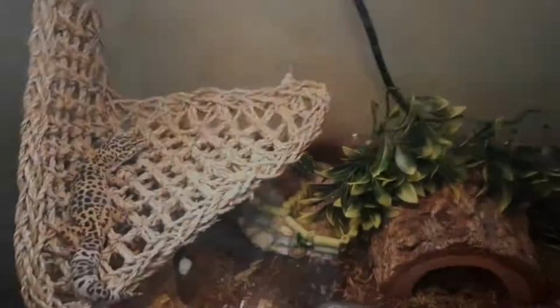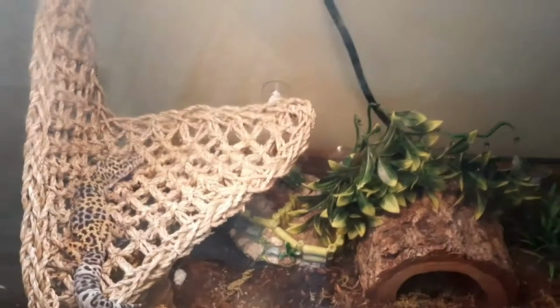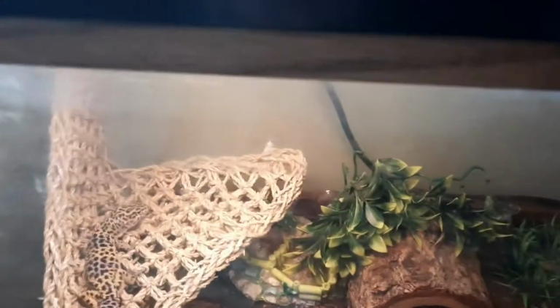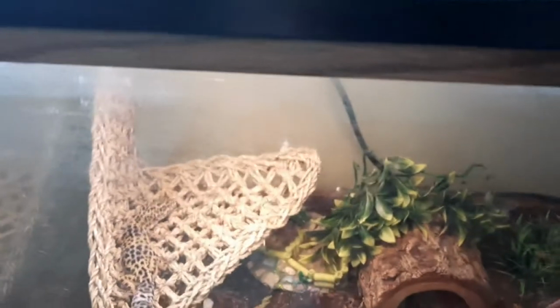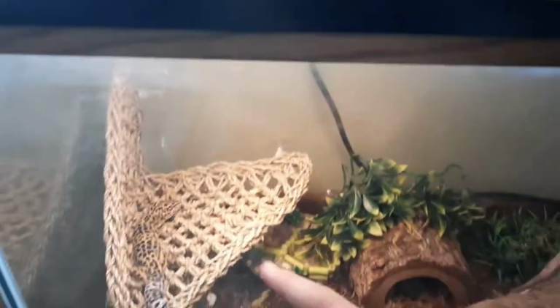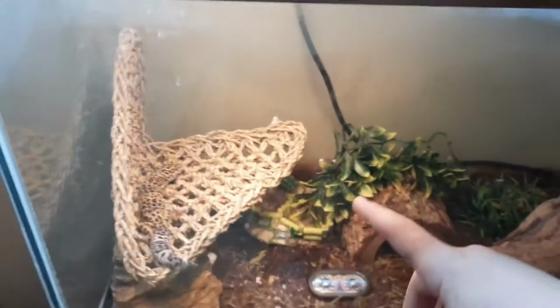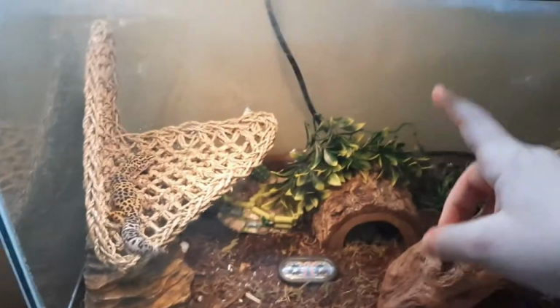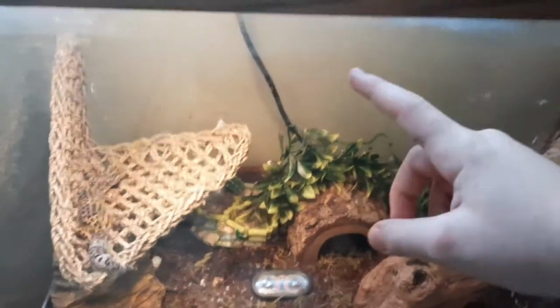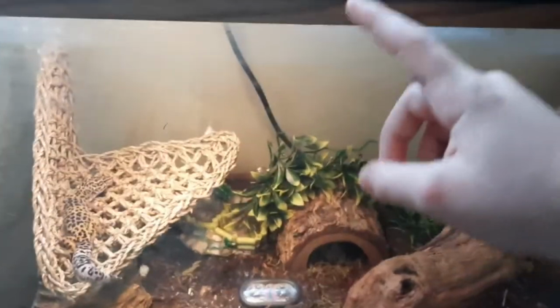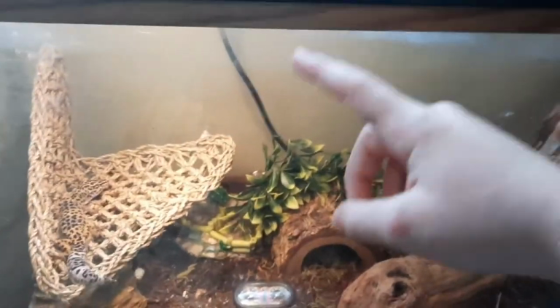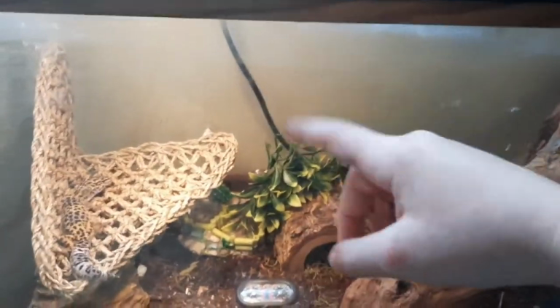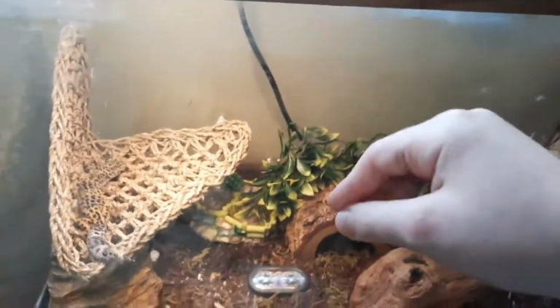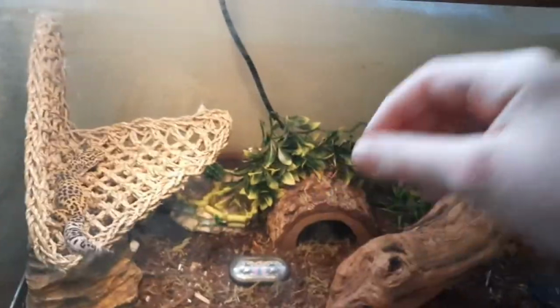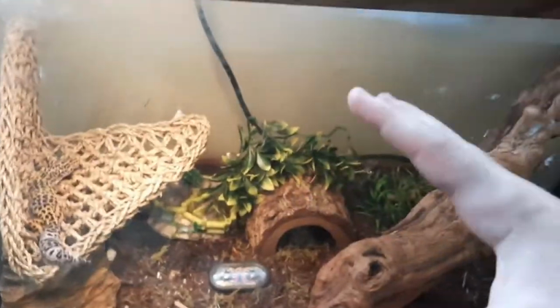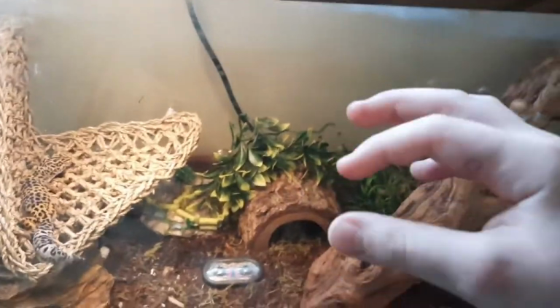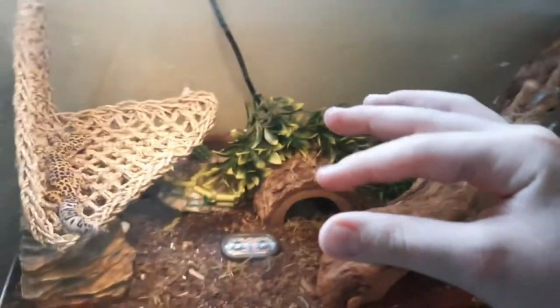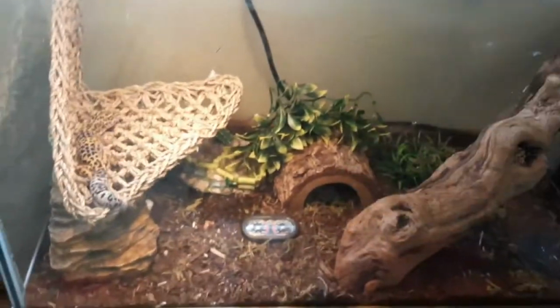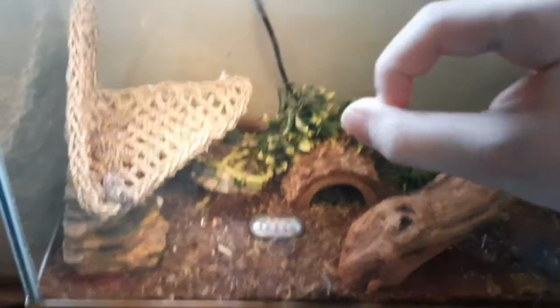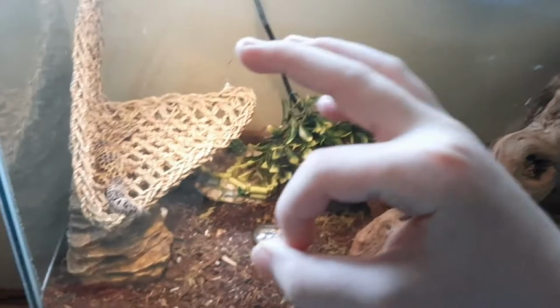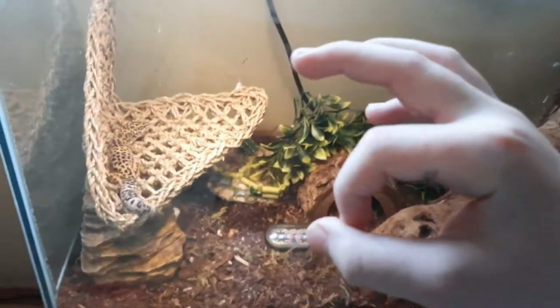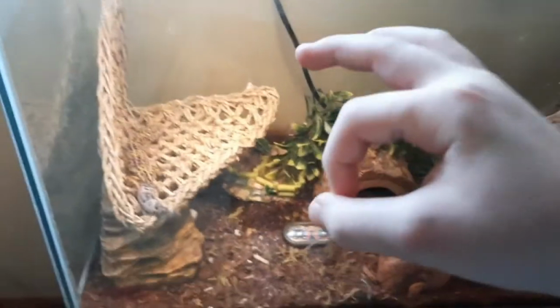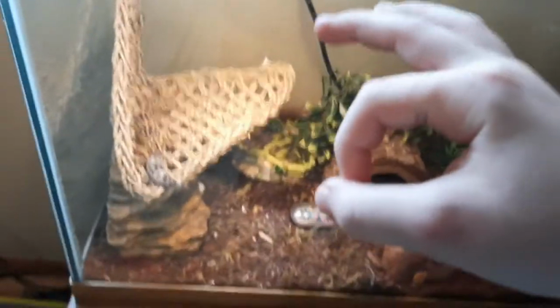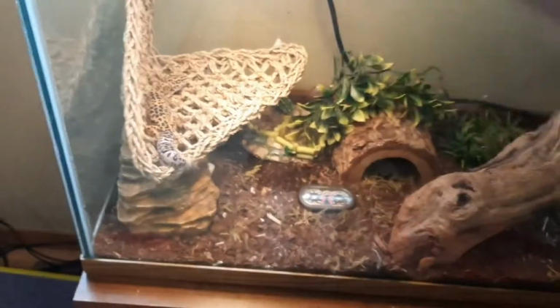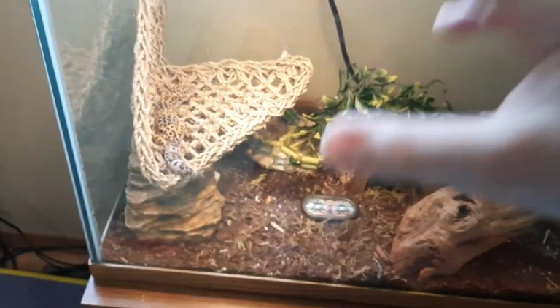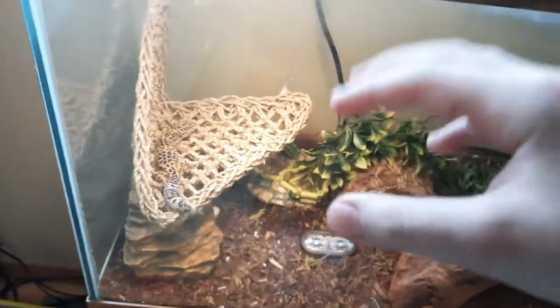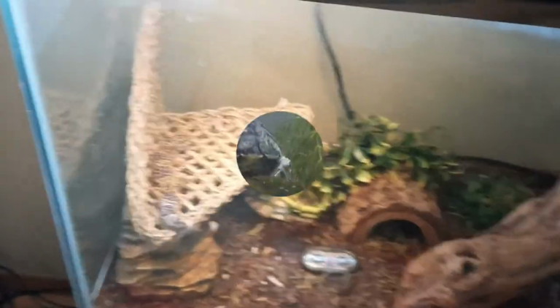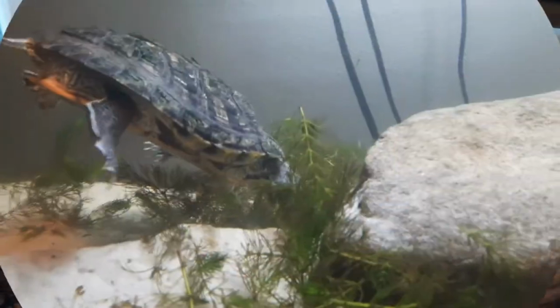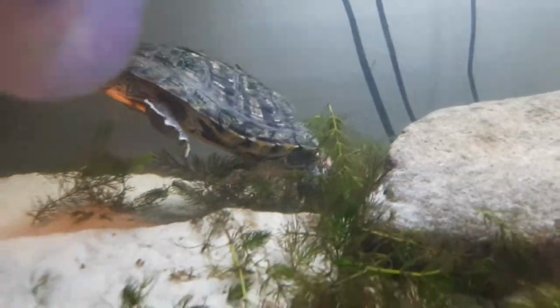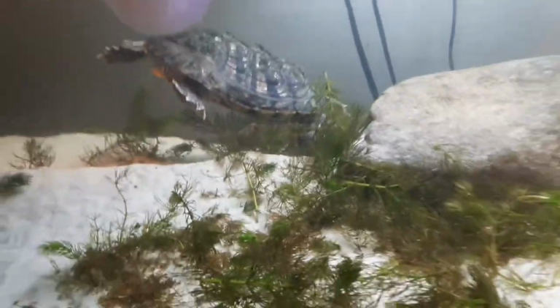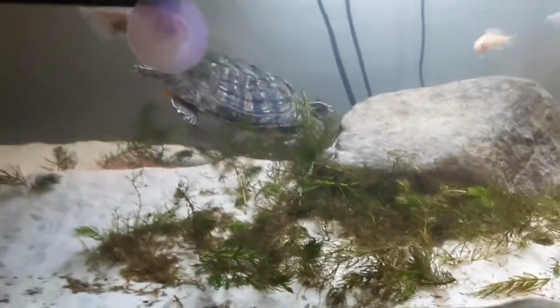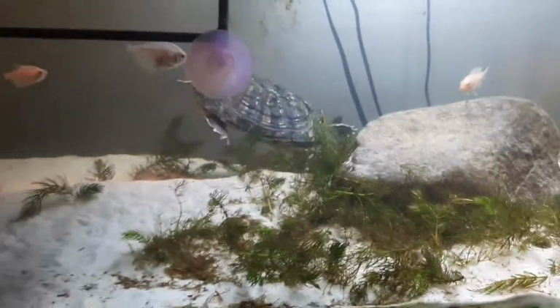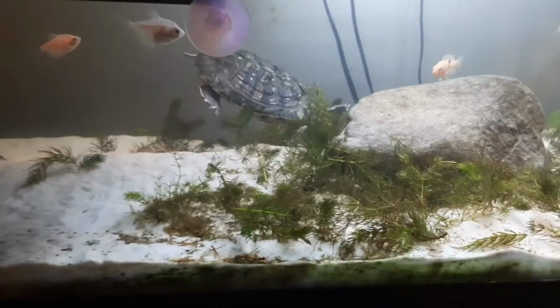Hello everyone, welcome to another awesome Zack's Exotic Zoo video. Today is going to be a great video because I am finally going to be showing you guys all of my pets. This is Taco, my turtle.